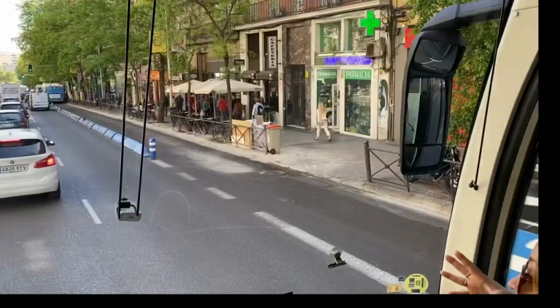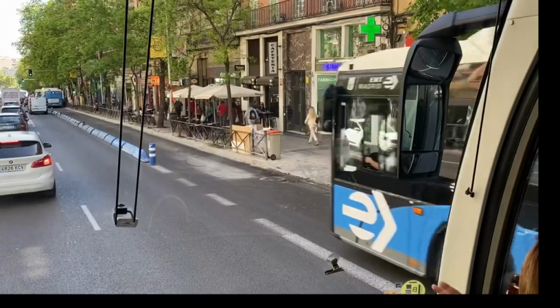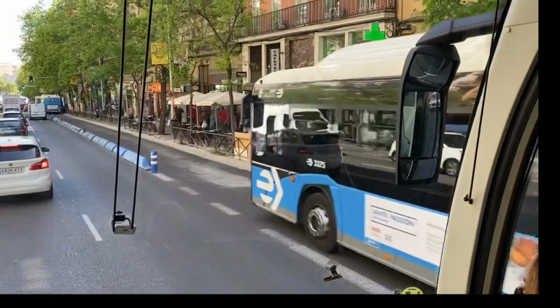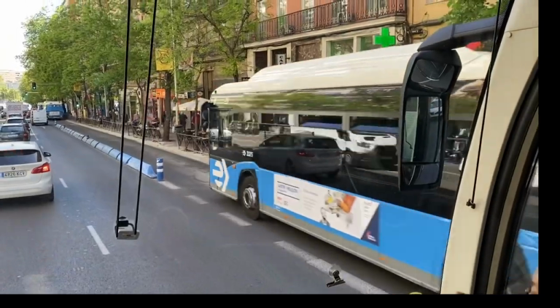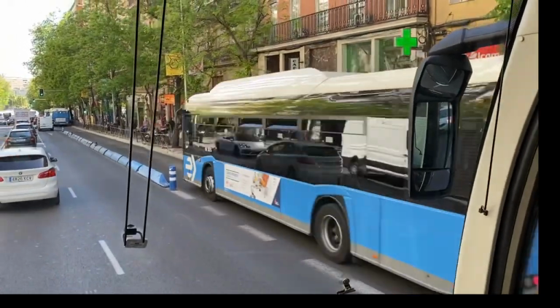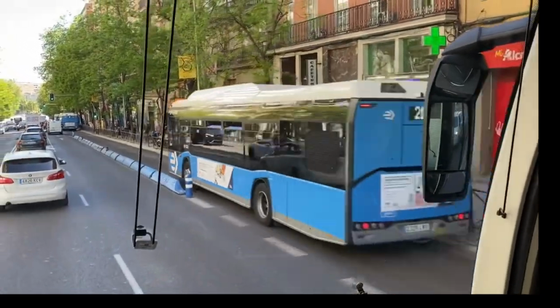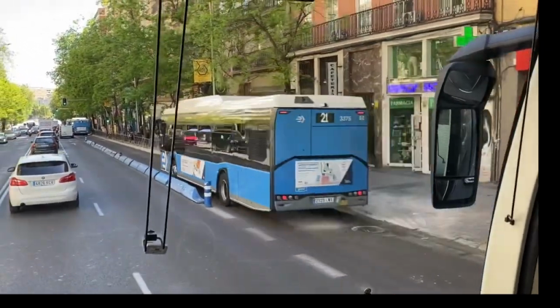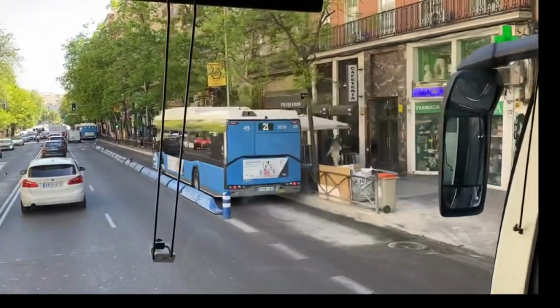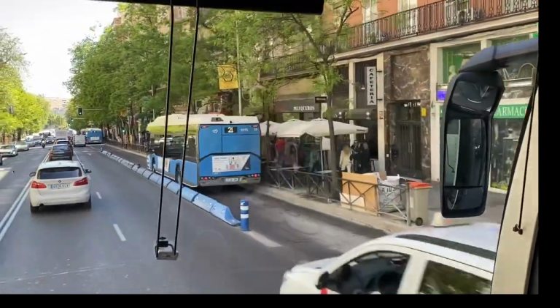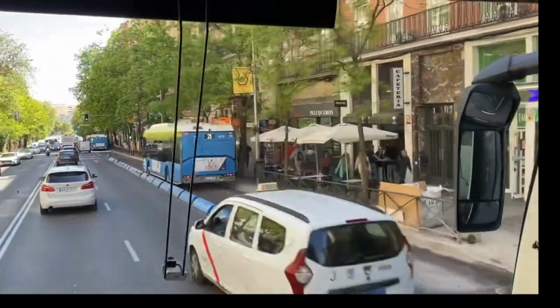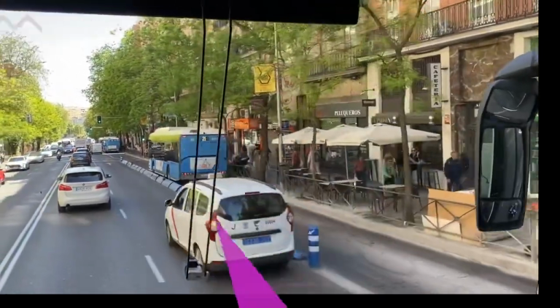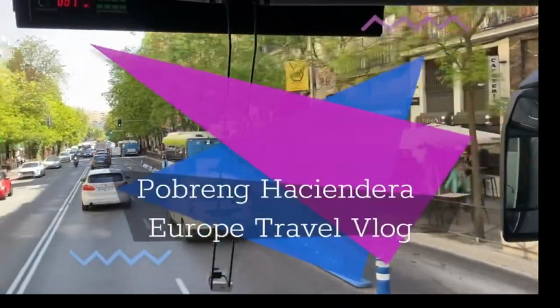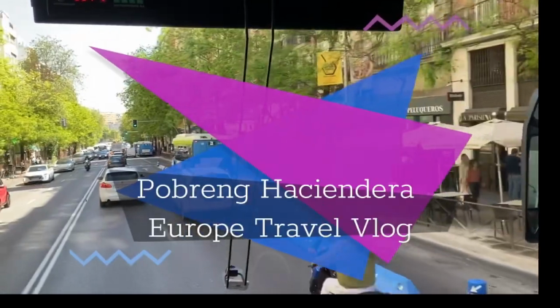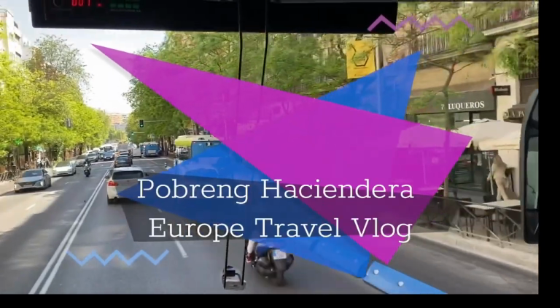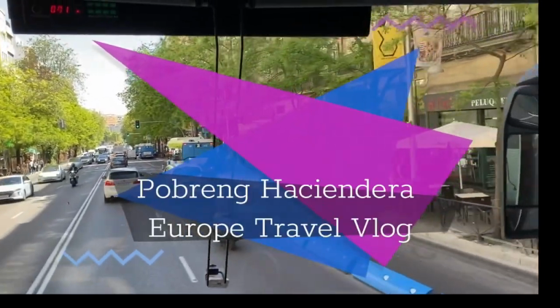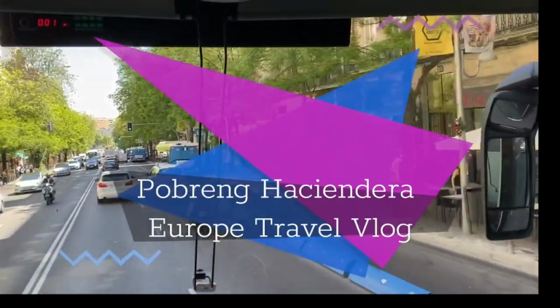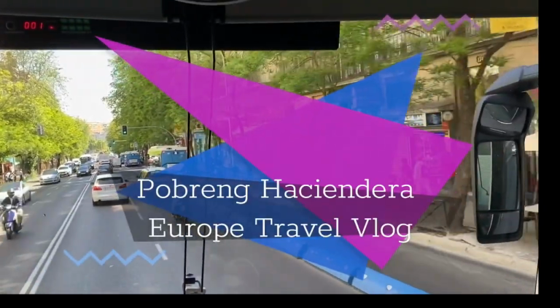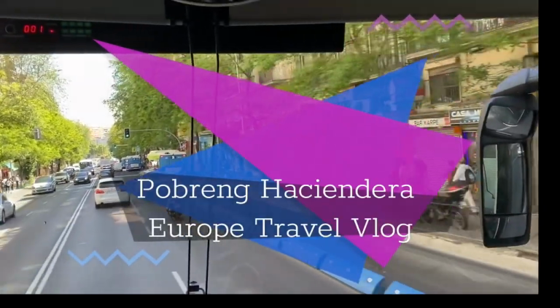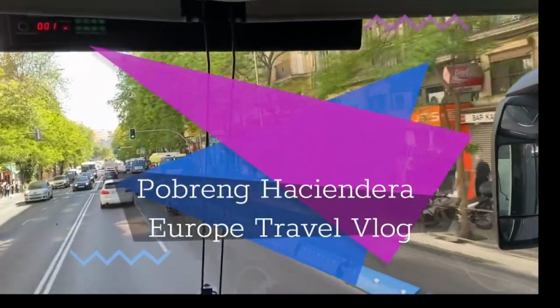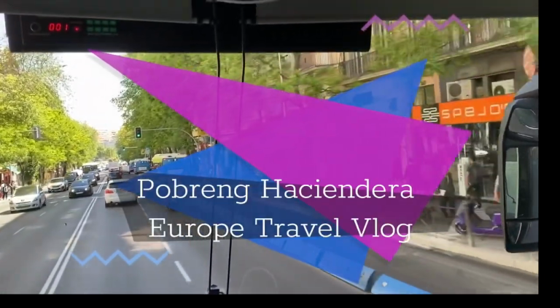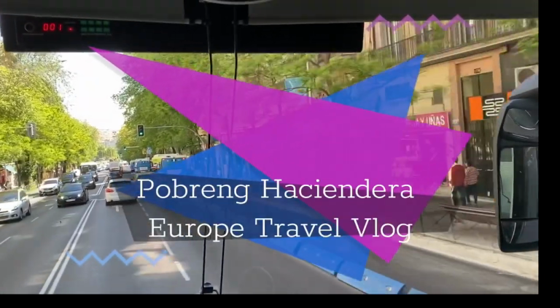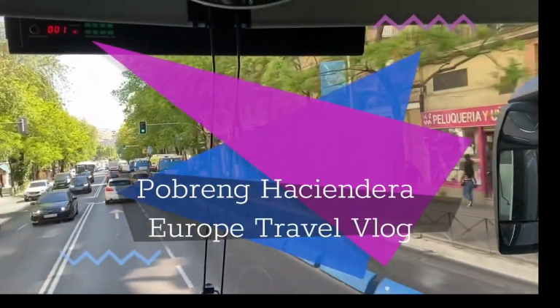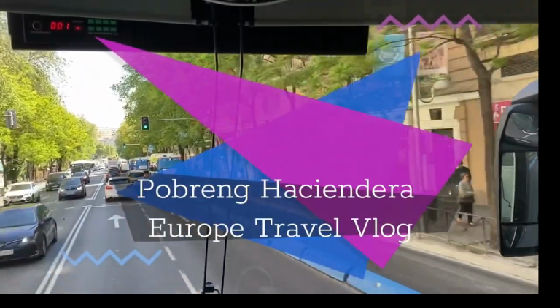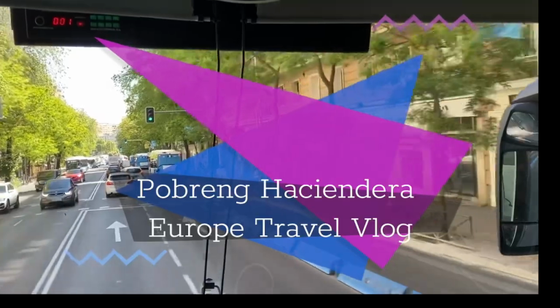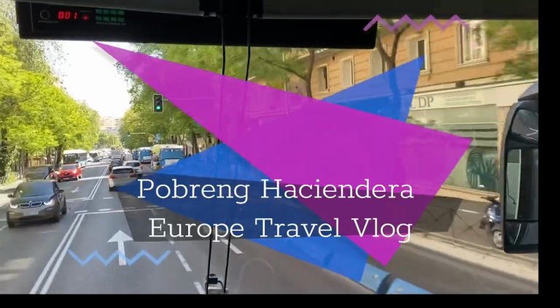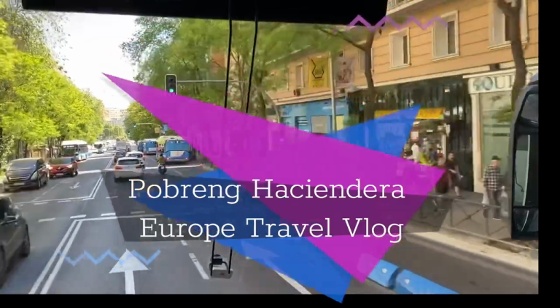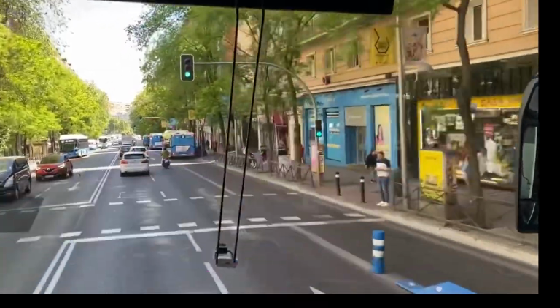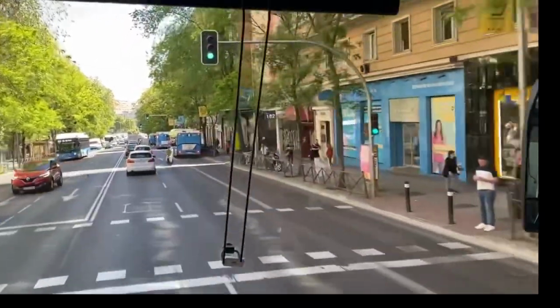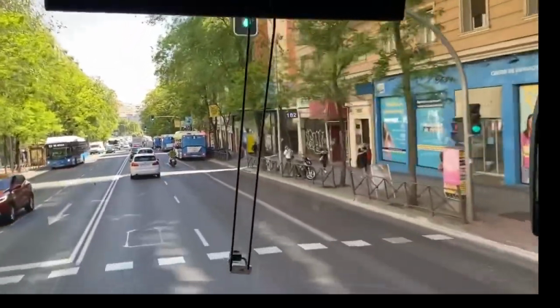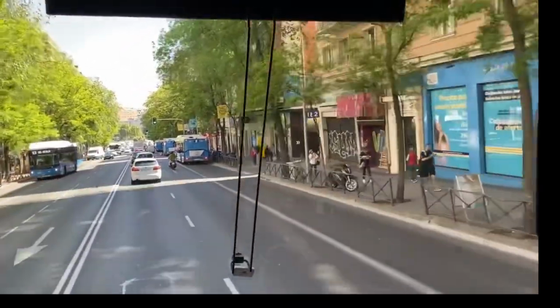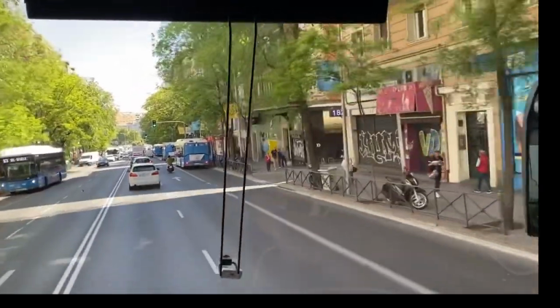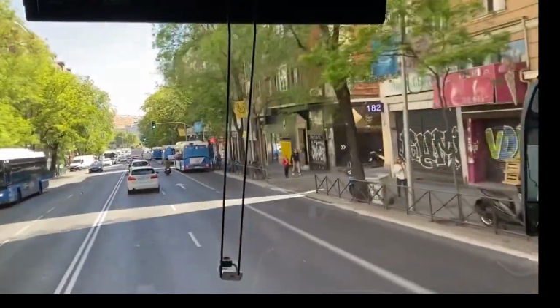Everything — the Royal Palace, the Cathedral, Prado Museum, Retiro Park — is inside of that perimeter. But this monument you have included on your tour, you have included the entrance to this museum.